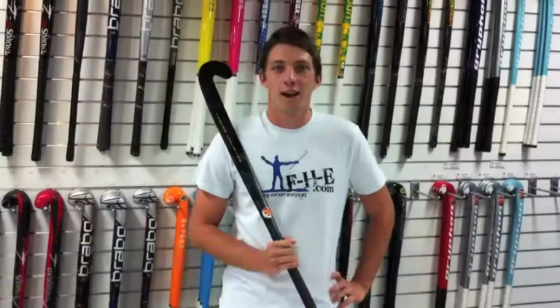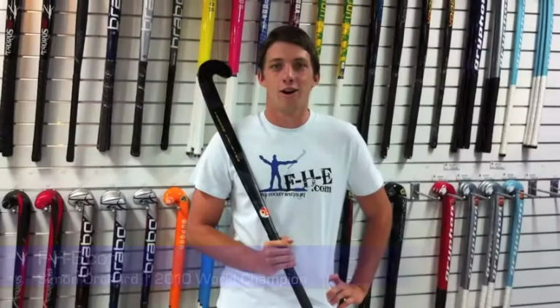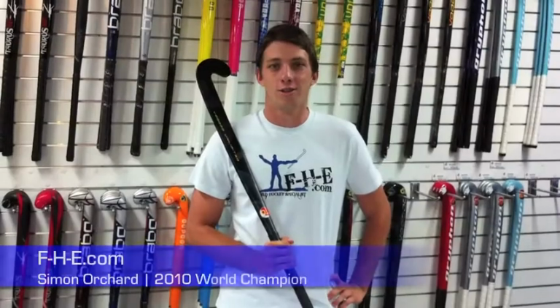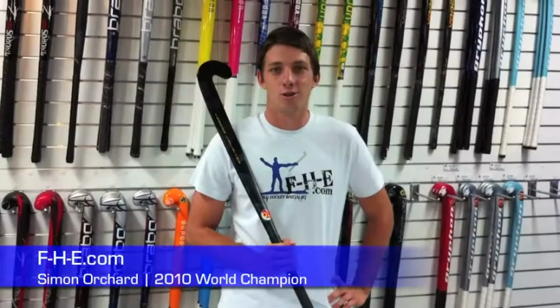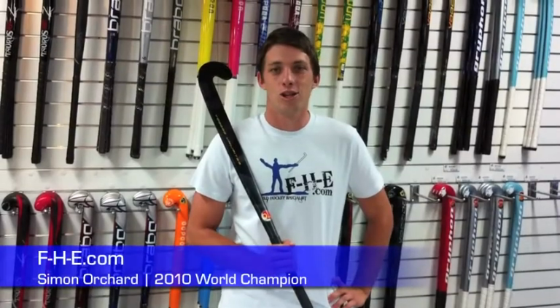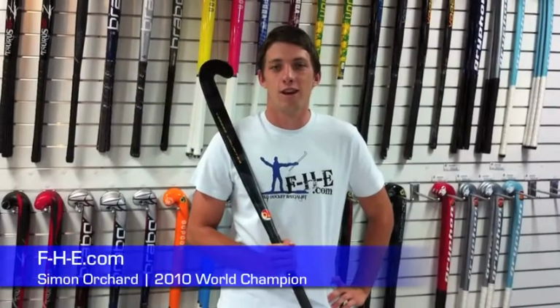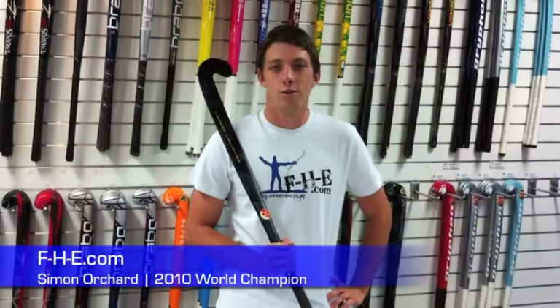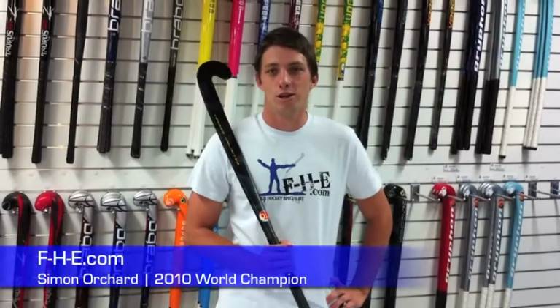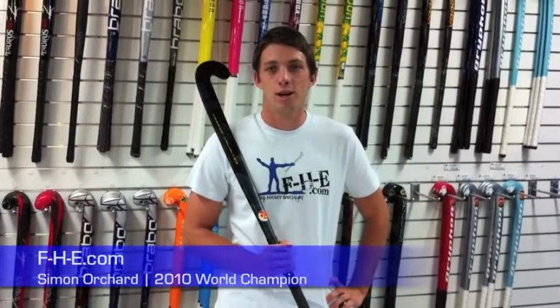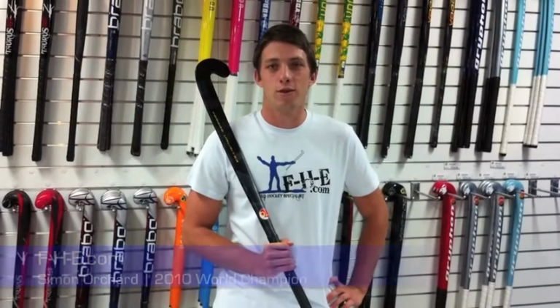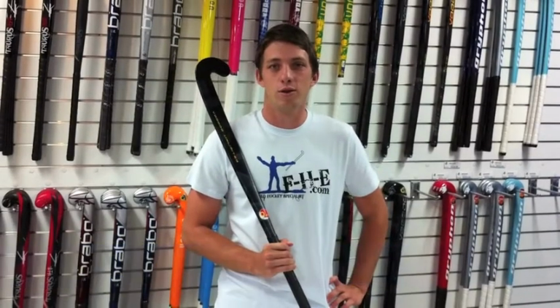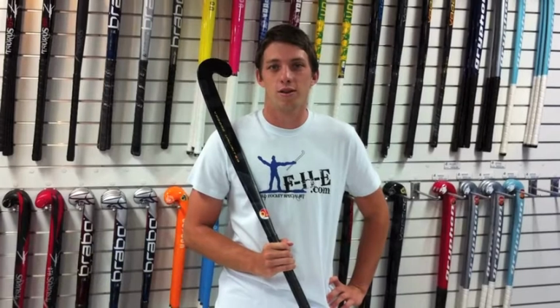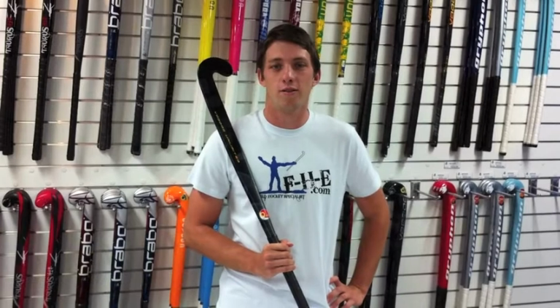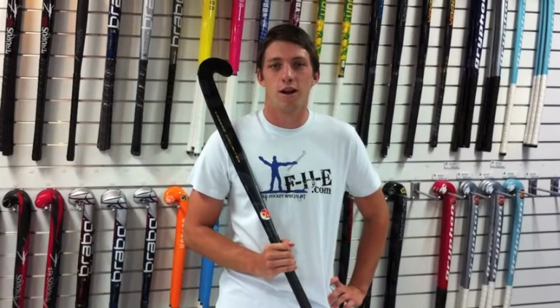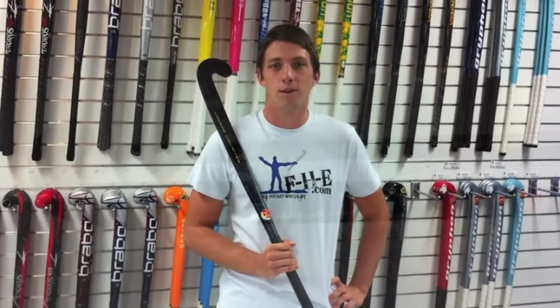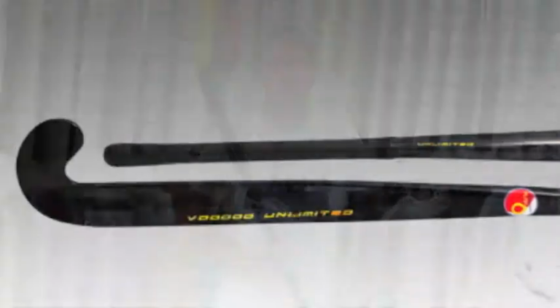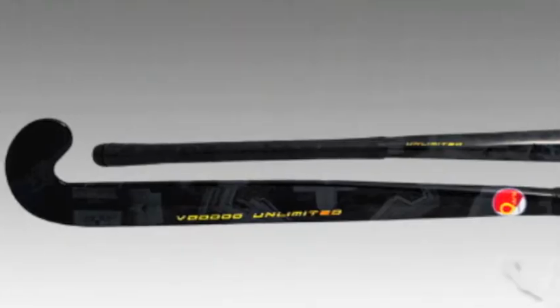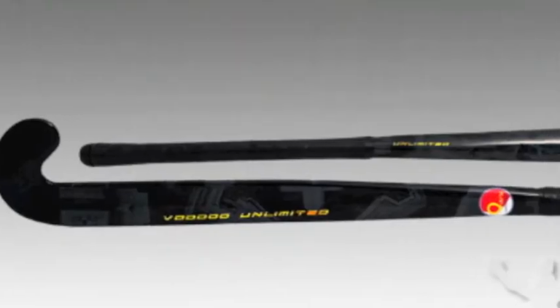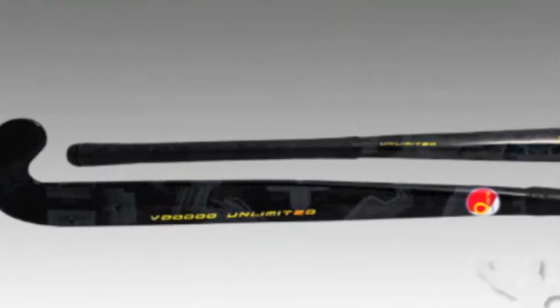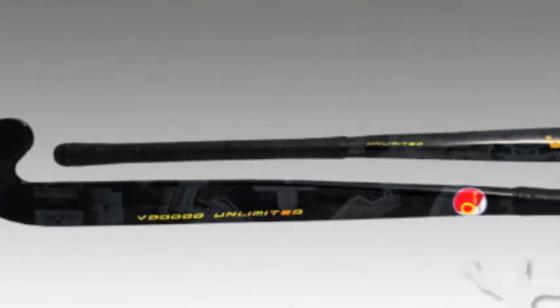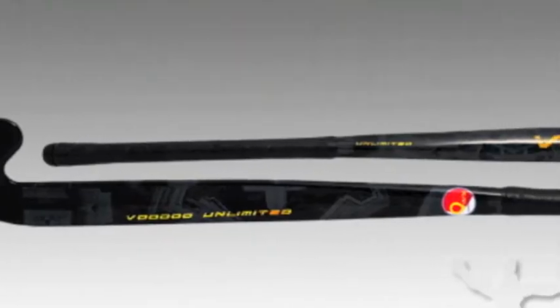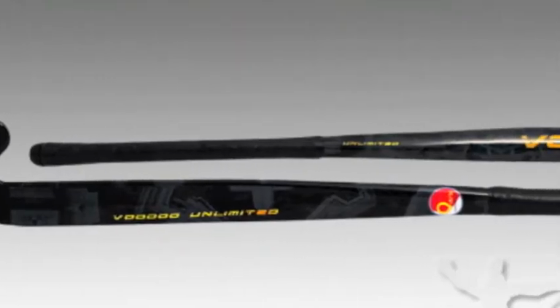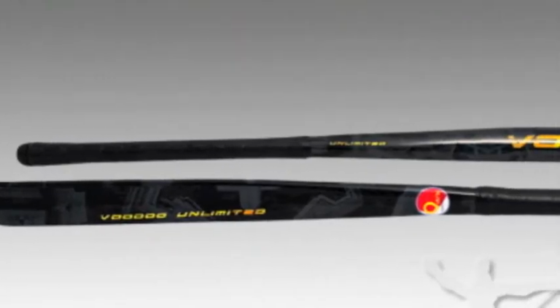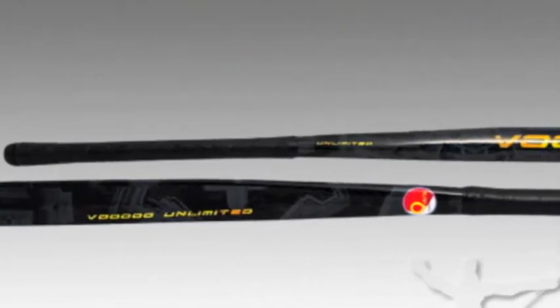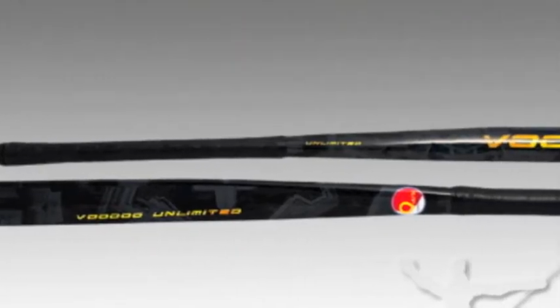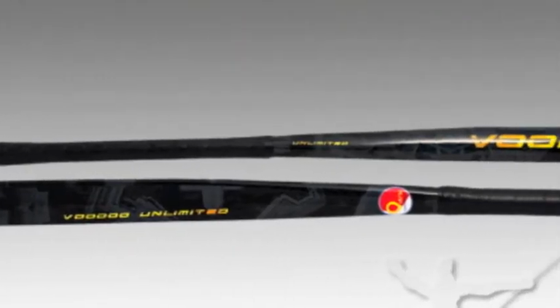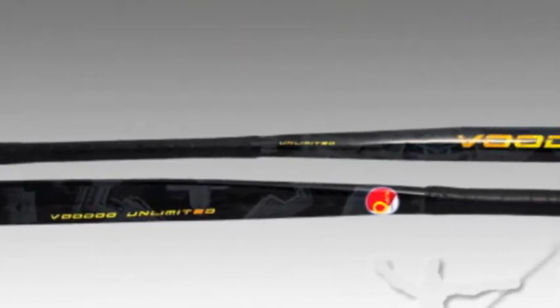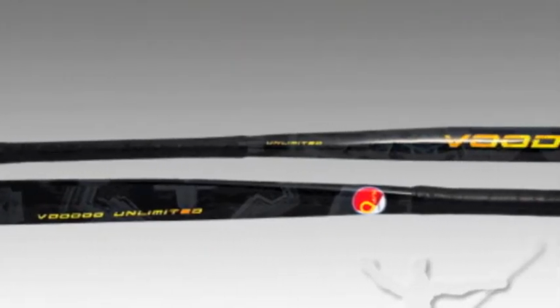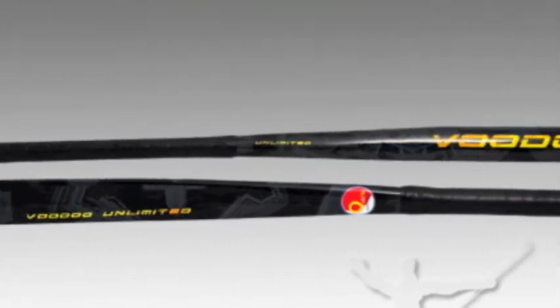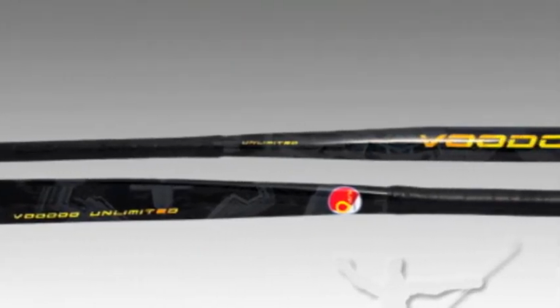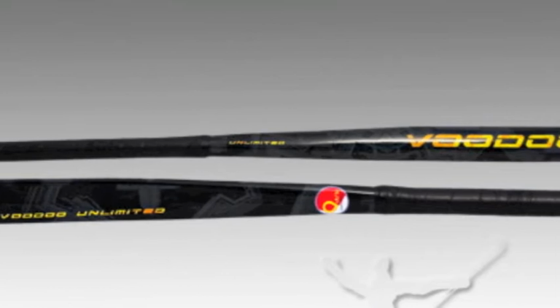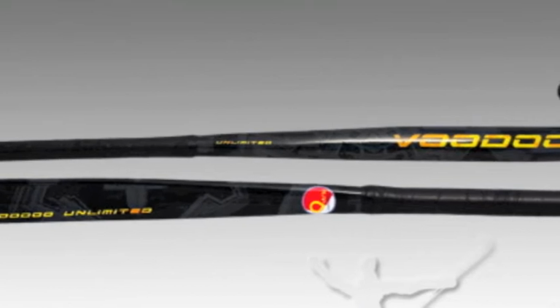Hey guys, it's Orch here today talking to you about the Voodoo 2011 Unlimited. The Voodoo Unlimited has a premium makeup, all the best ingredients rolled into a super light construction.